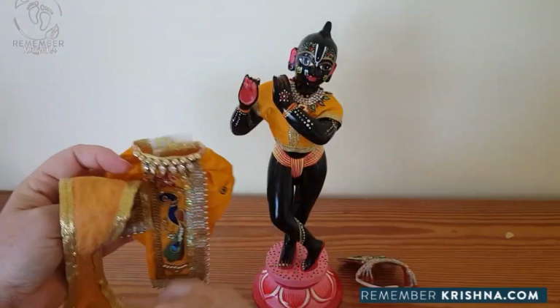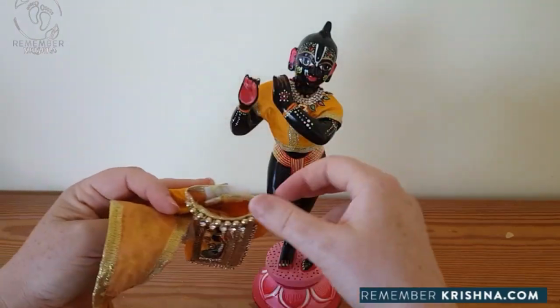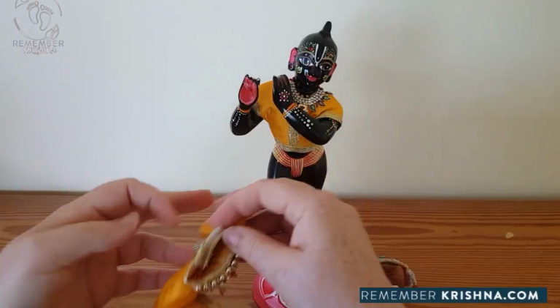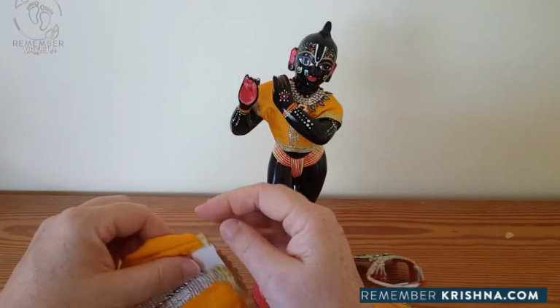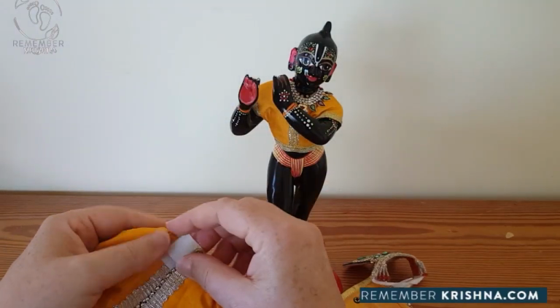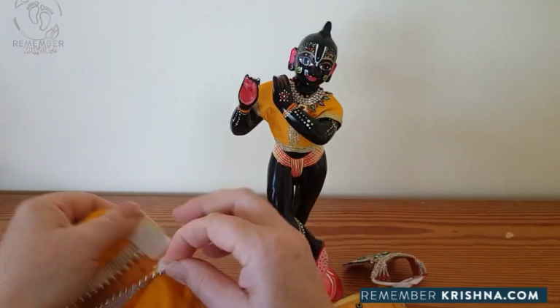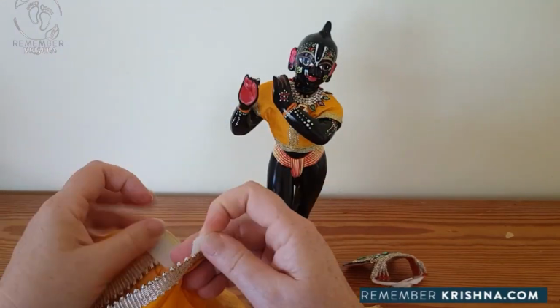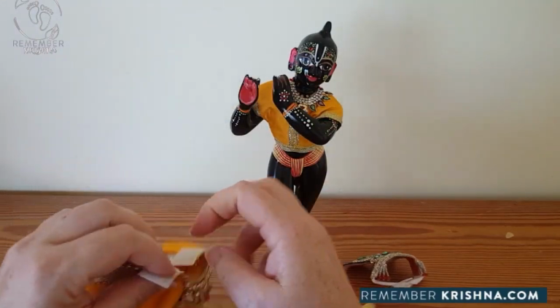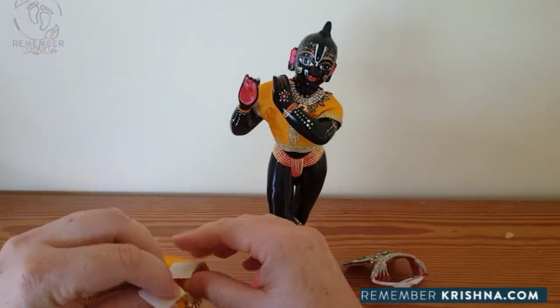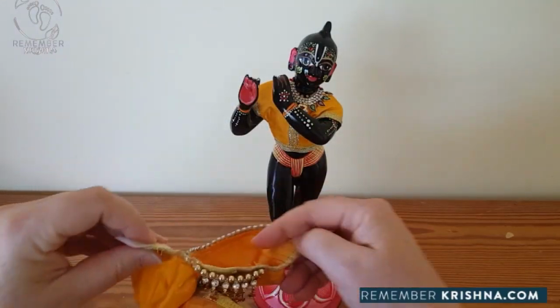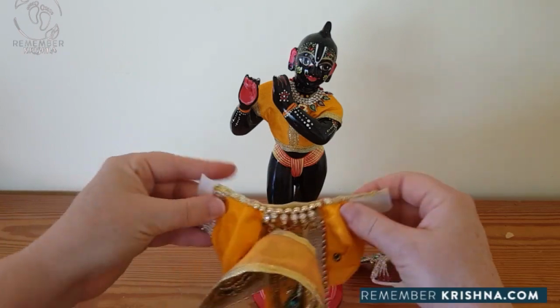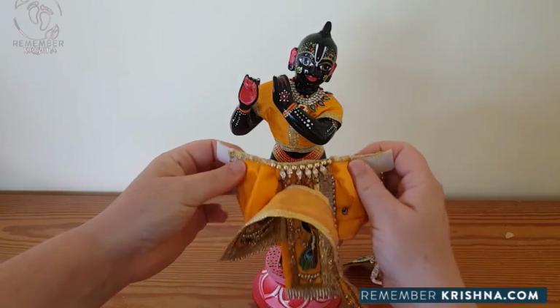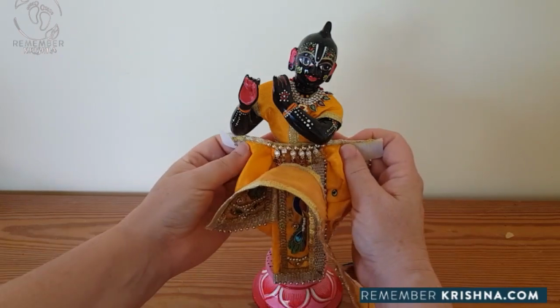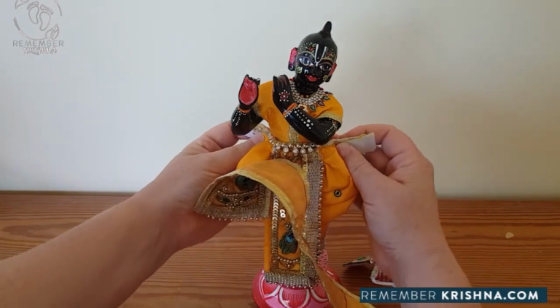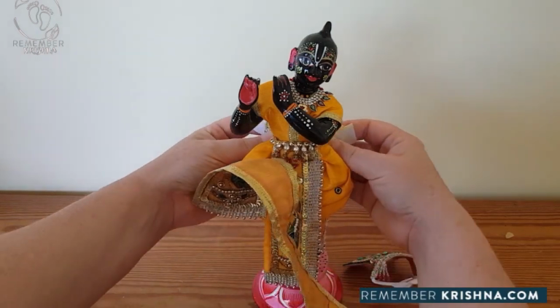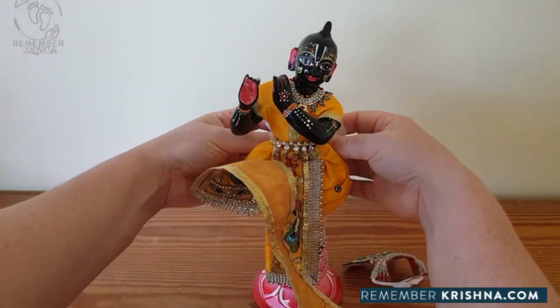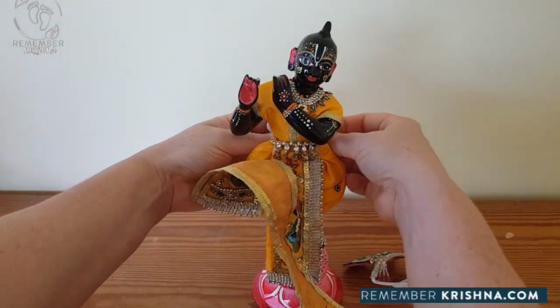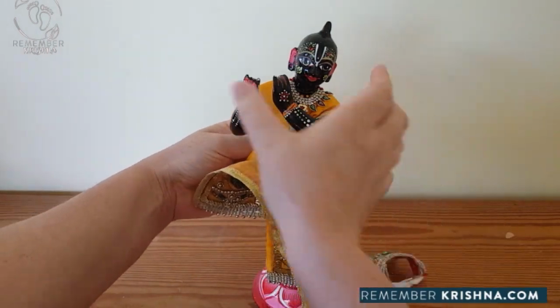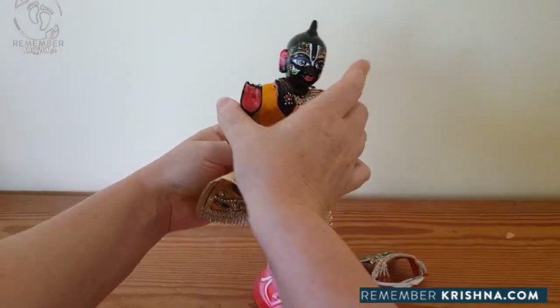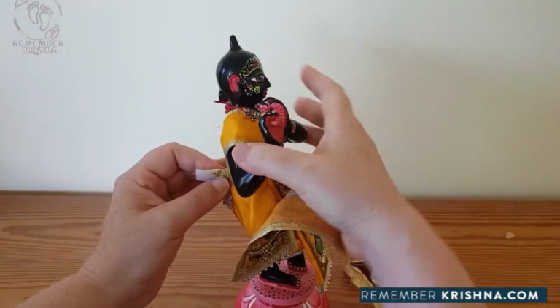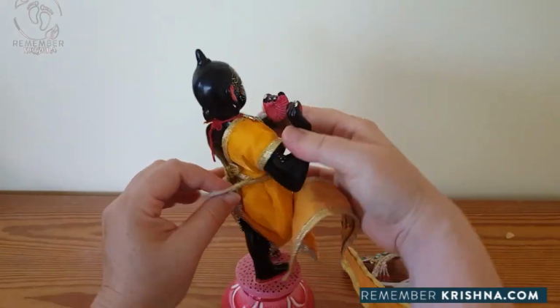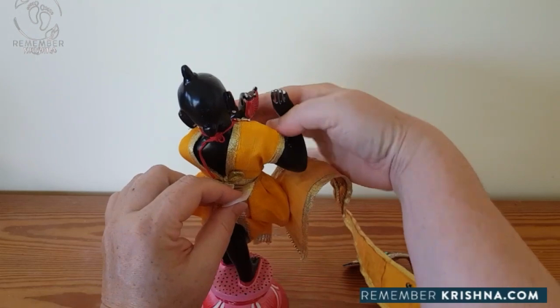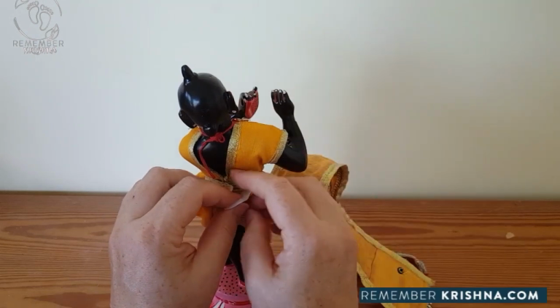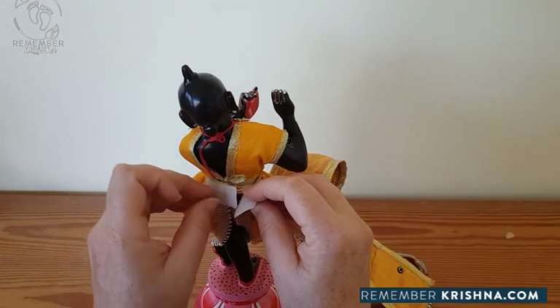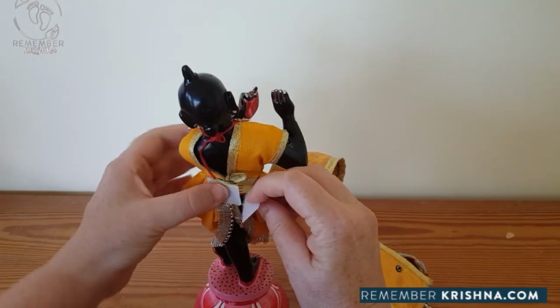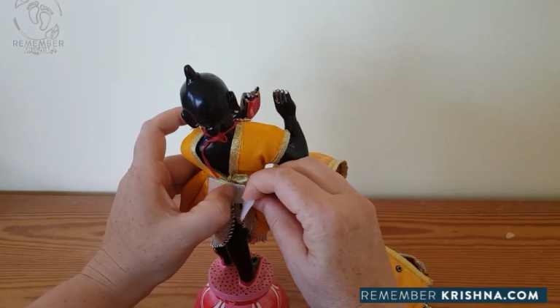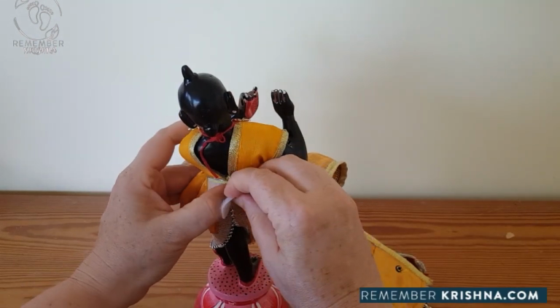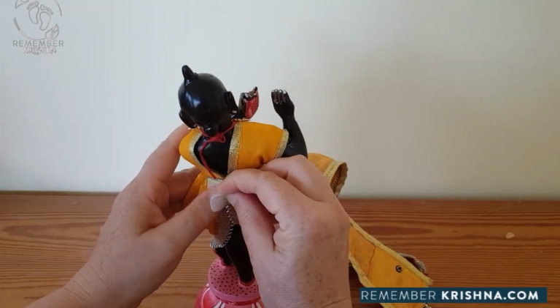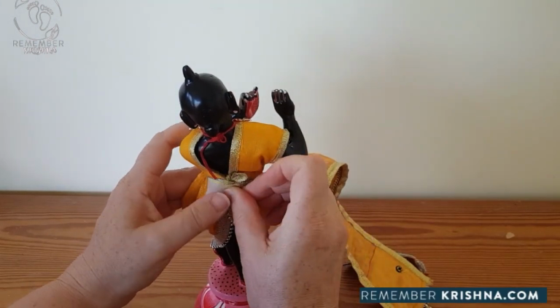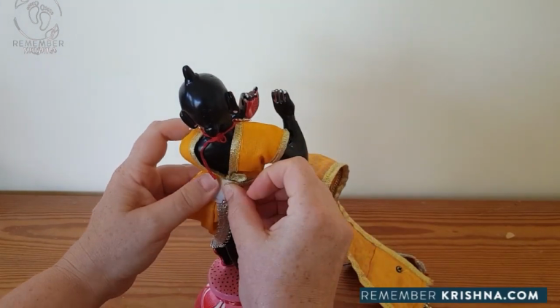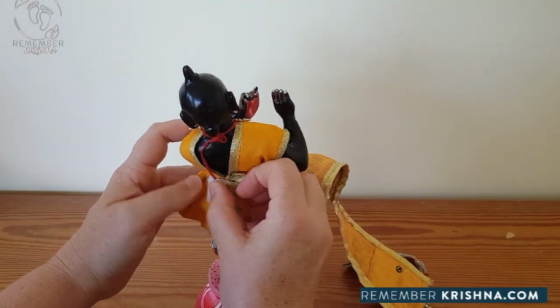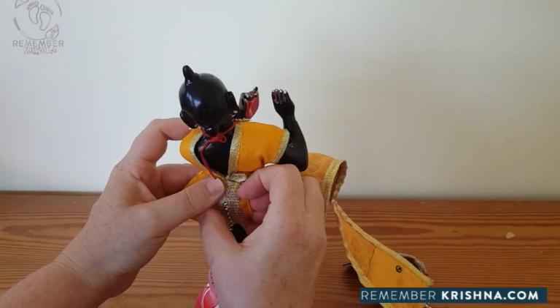First of all, we do up the waist. The waist is done up with Velcro. Centred at the front, turn him around and just tightly join the Velcro together.